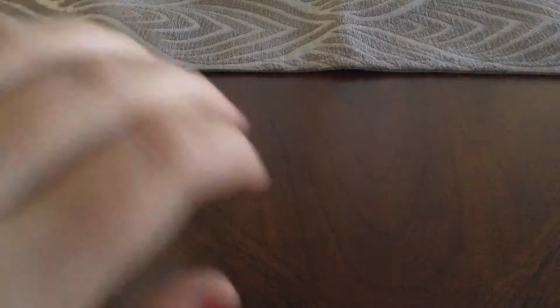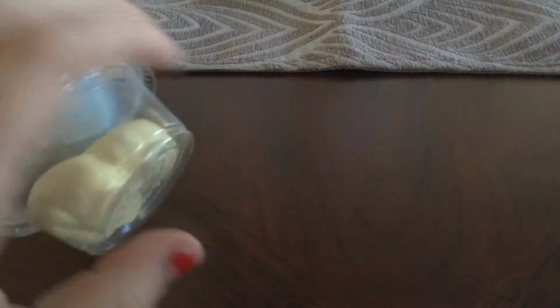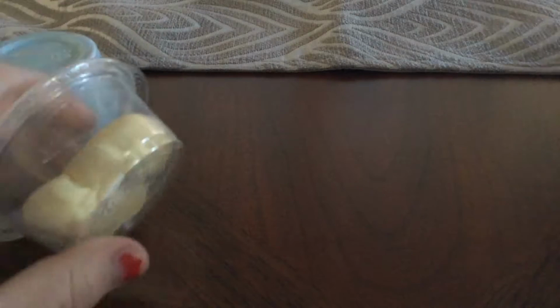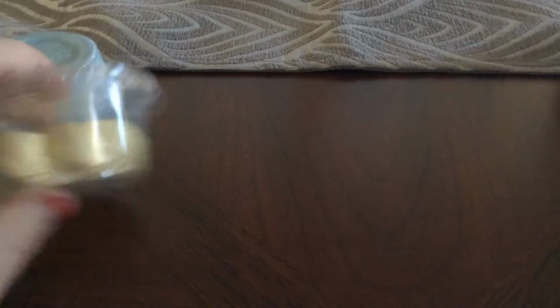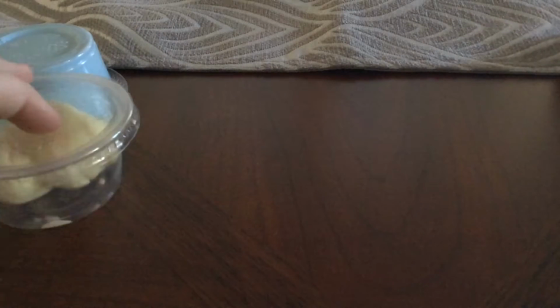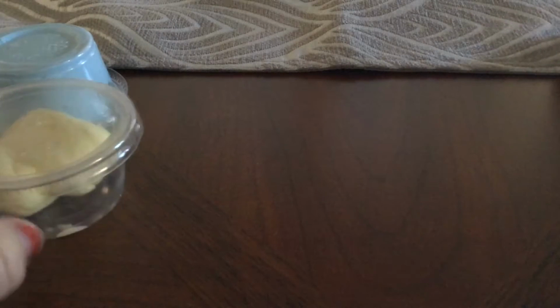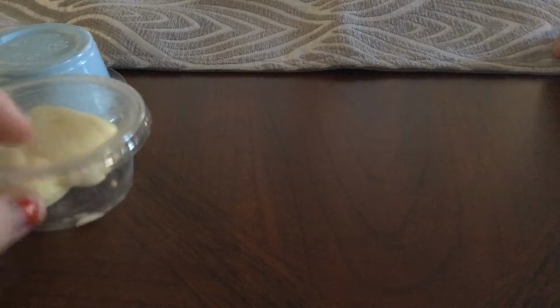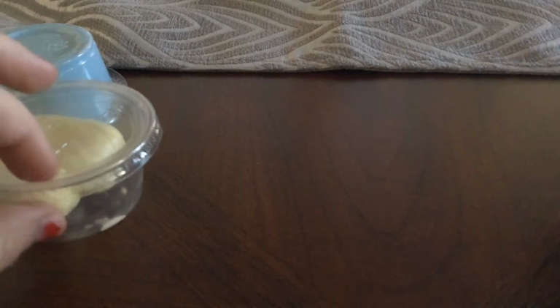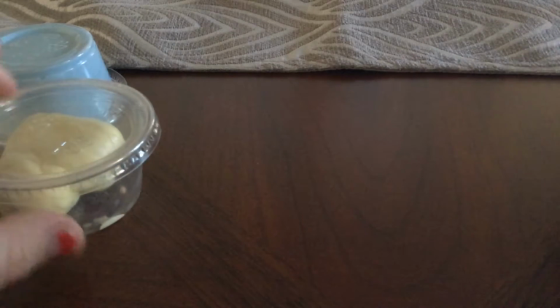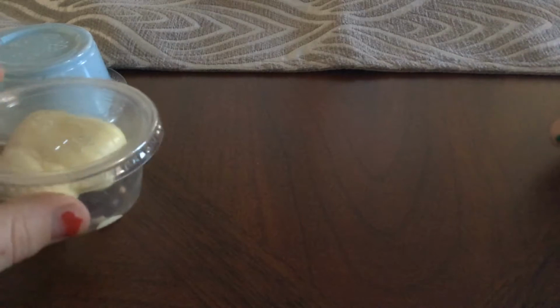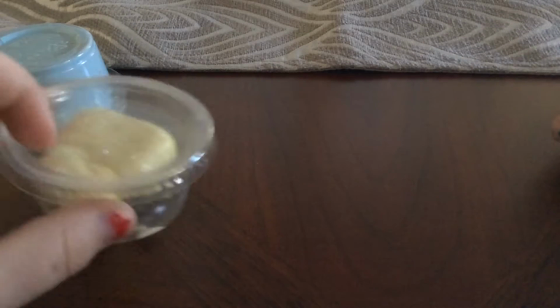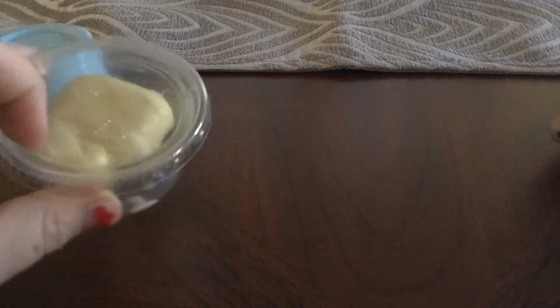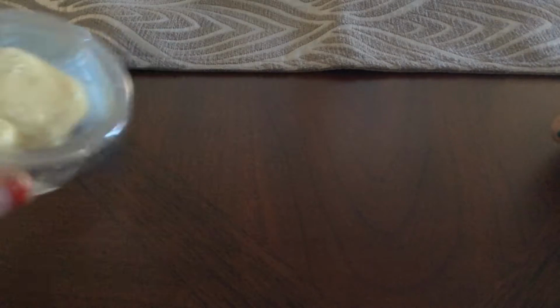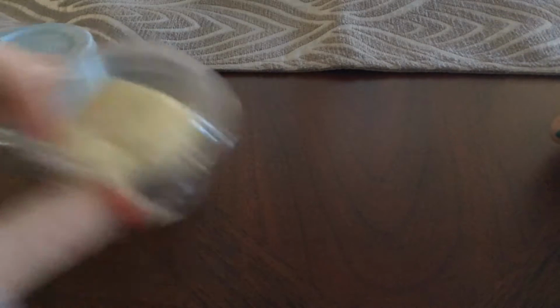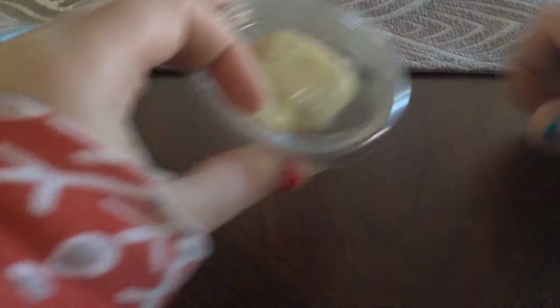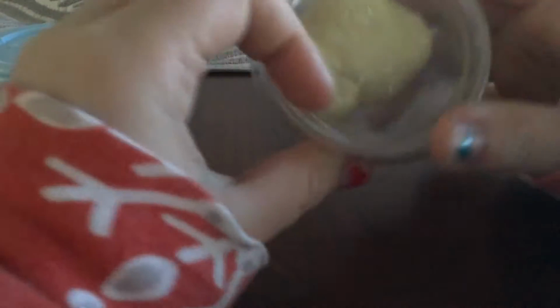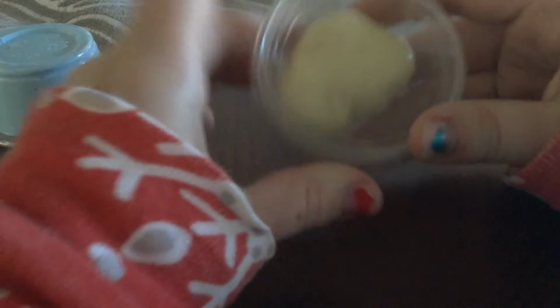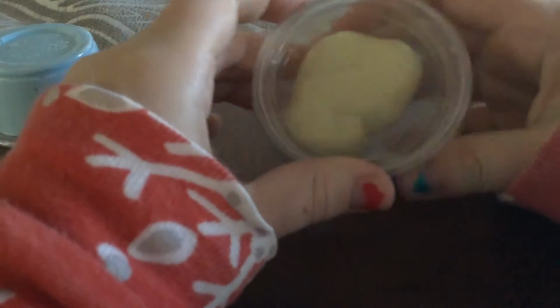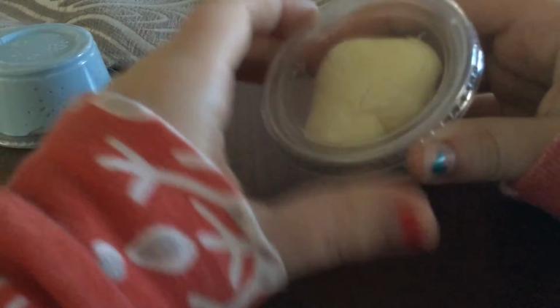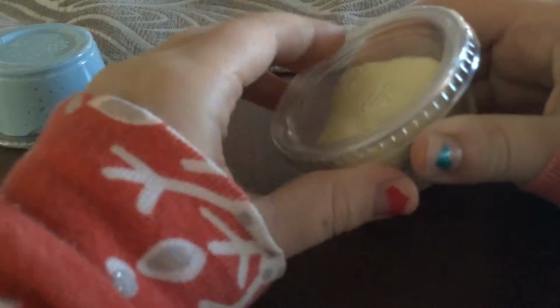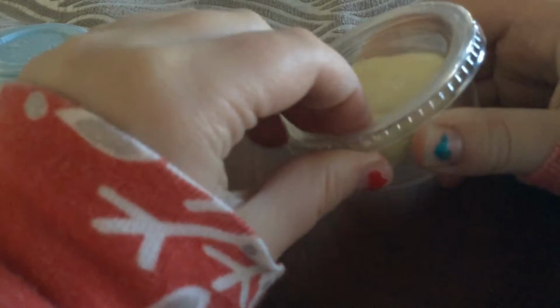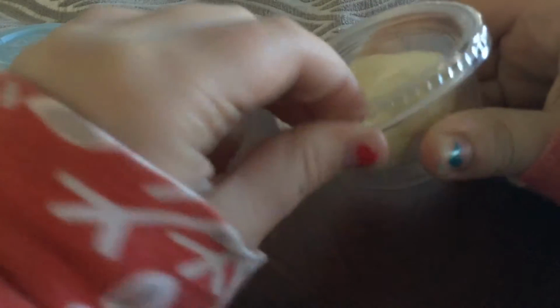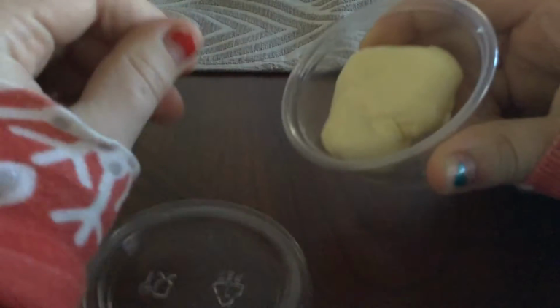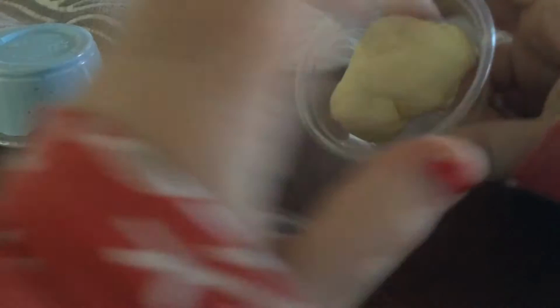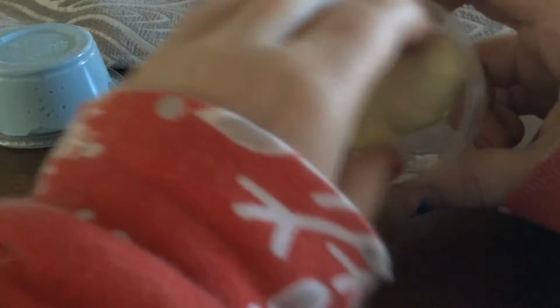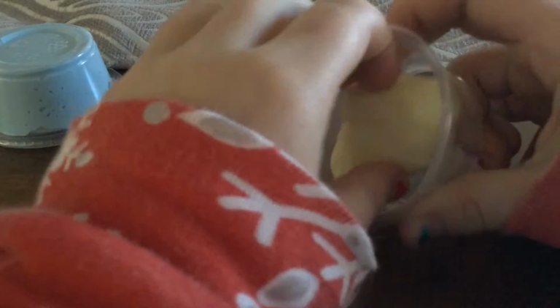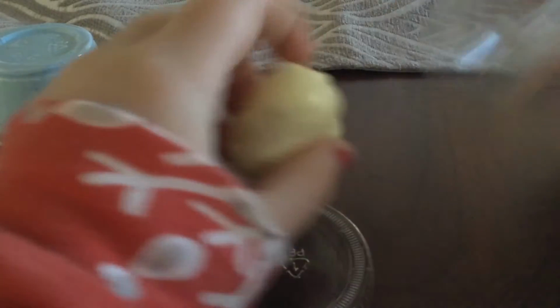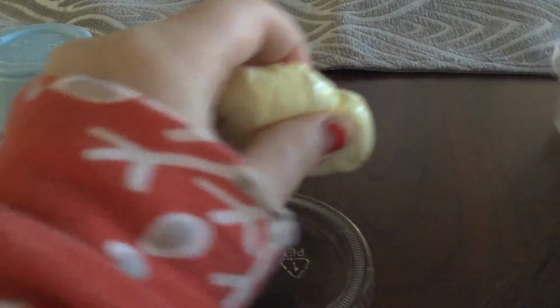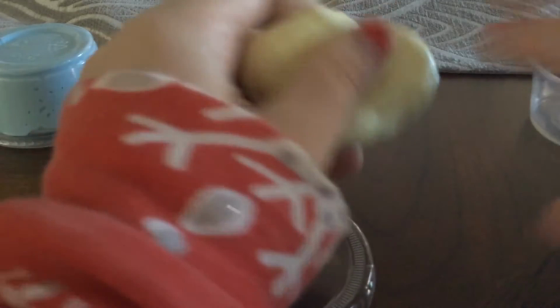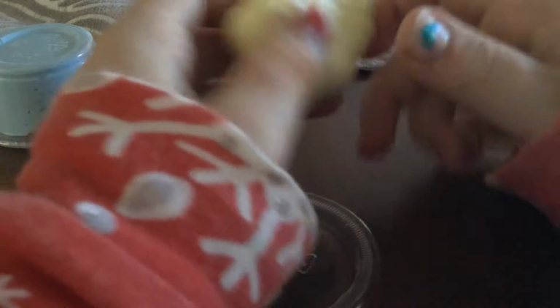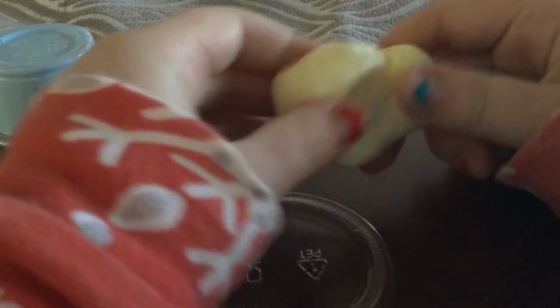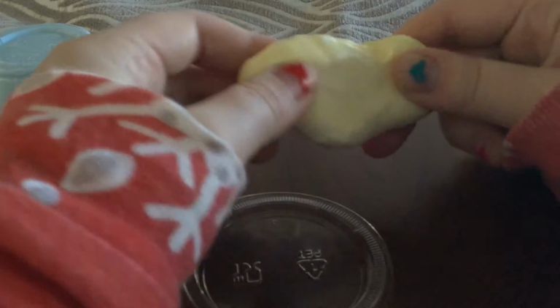Hey guys, welcome back to Eenie's channel. It's Elle, and I'm going to be showing you my slime I made today. So the first one, my sister gave to me, and I'm just going to be showing you this slime.